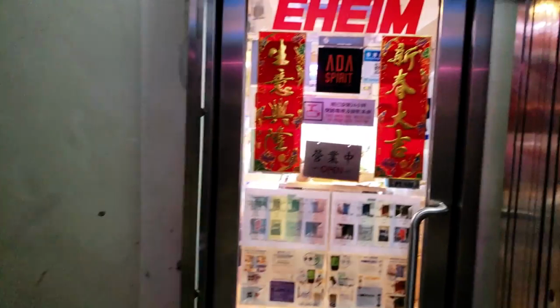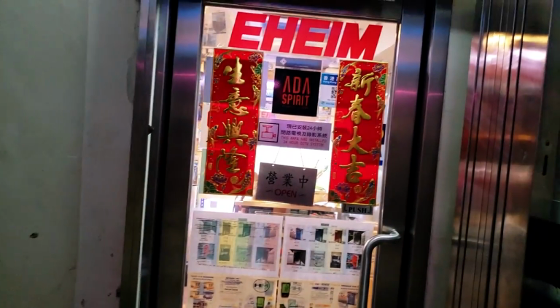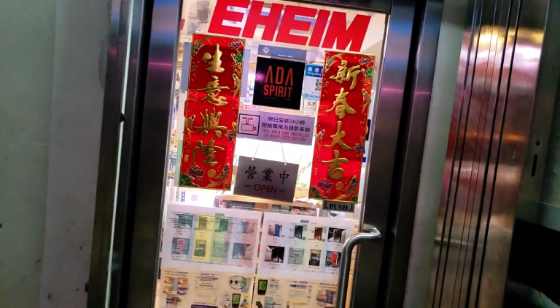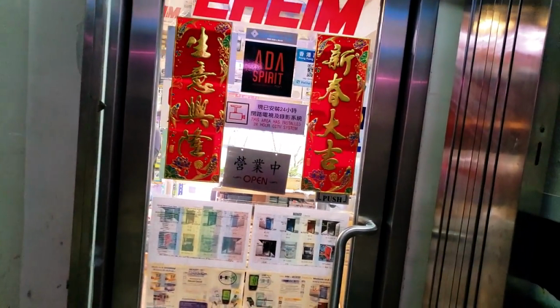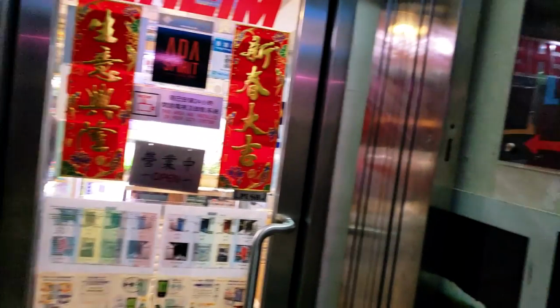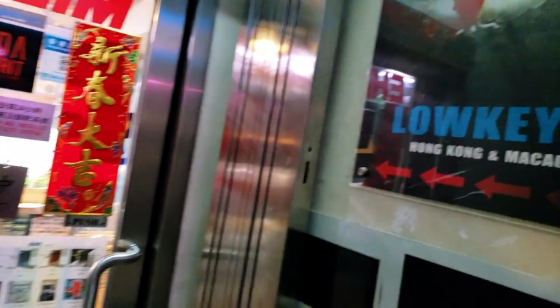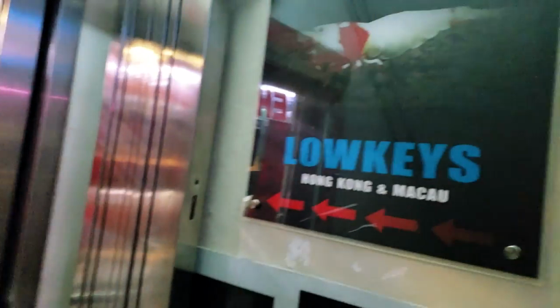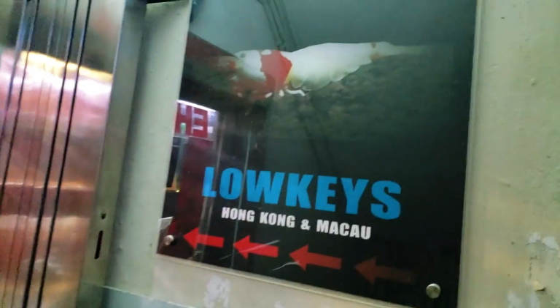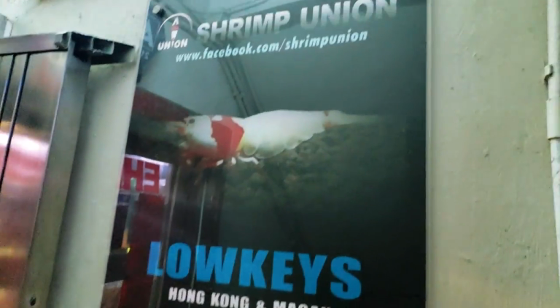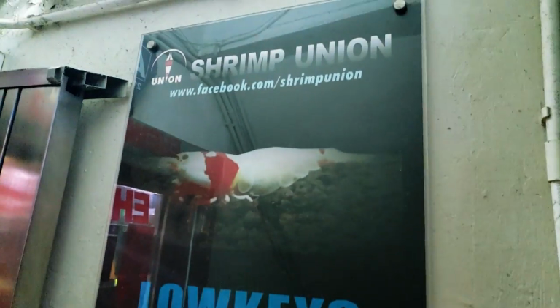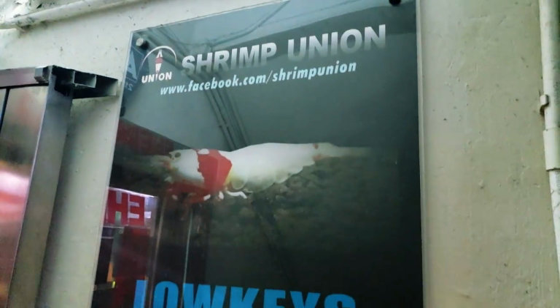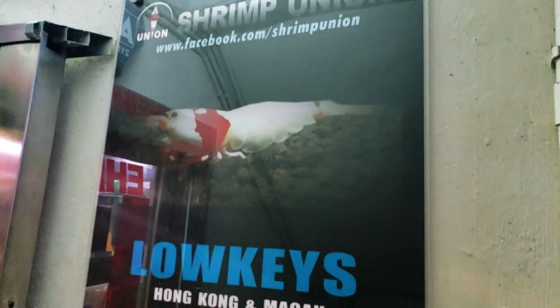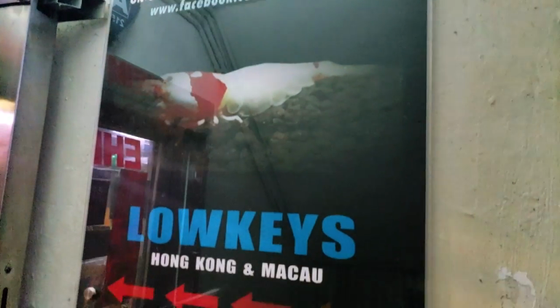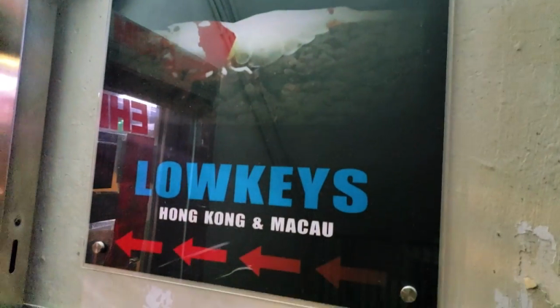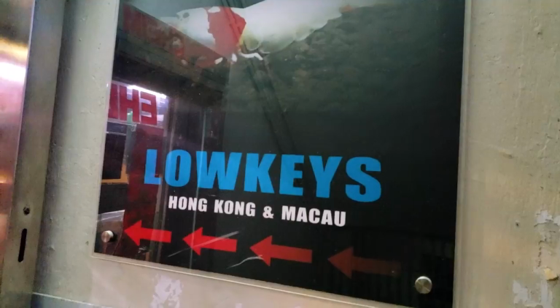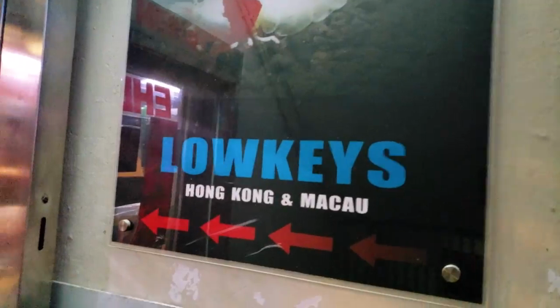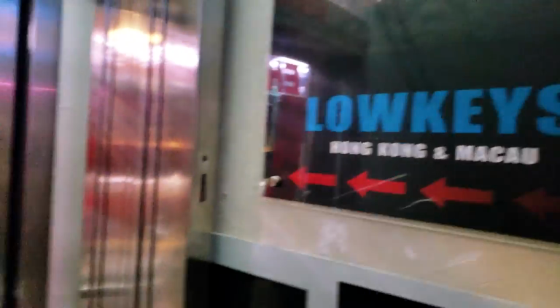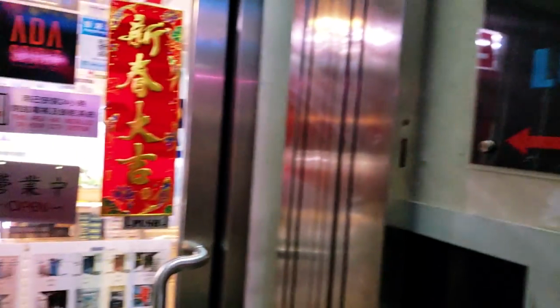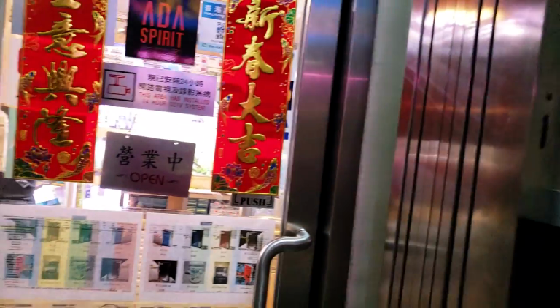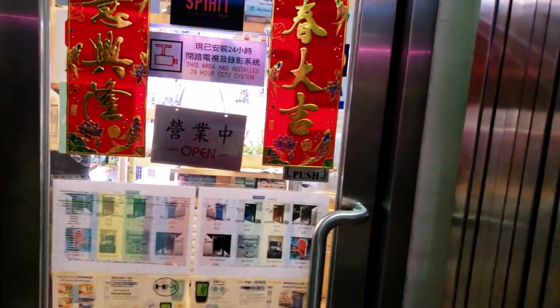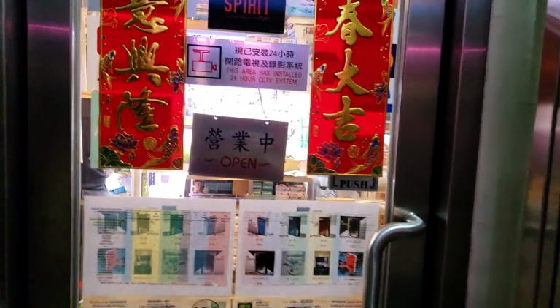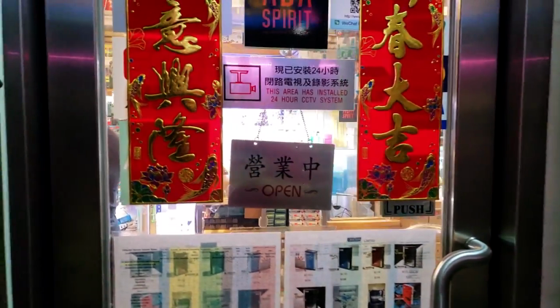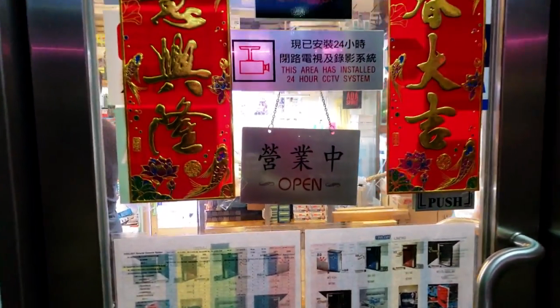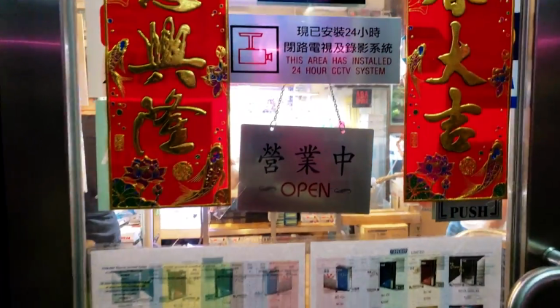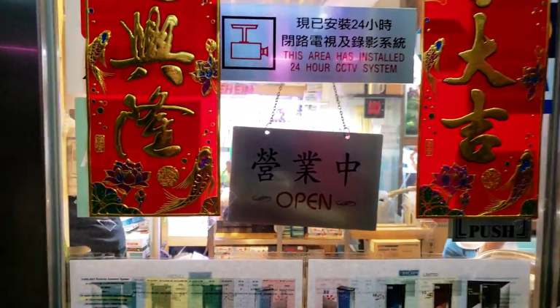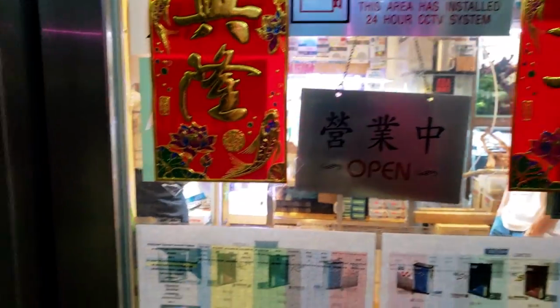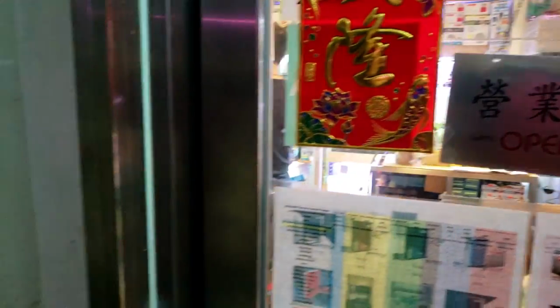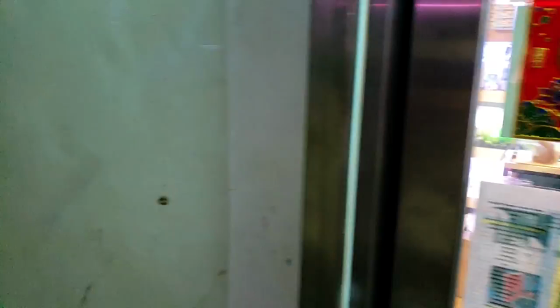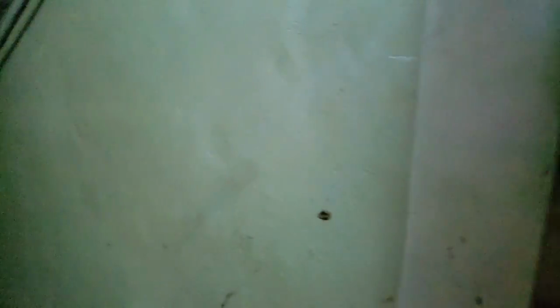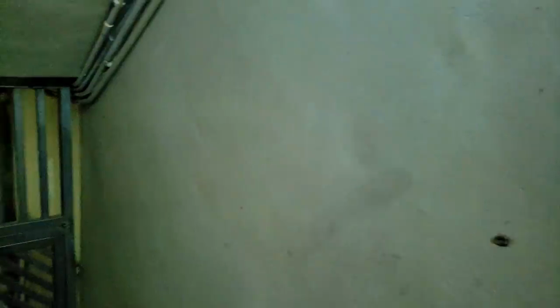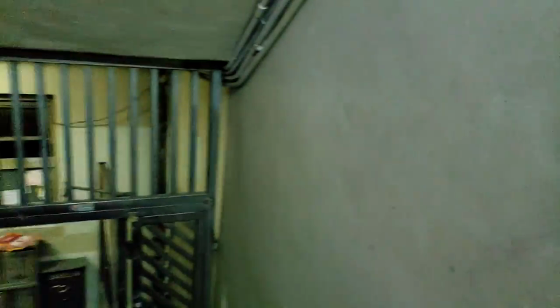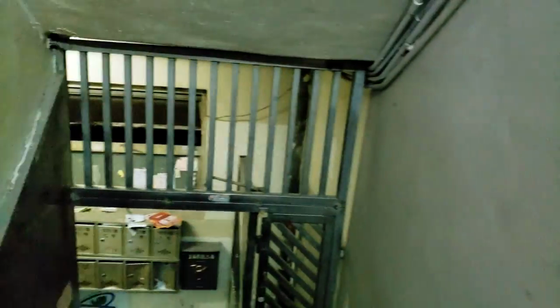That was a store that didn't want me to film, but they had lots of shrimp — shrimp union. I would say about 50-50 stores will let you film or take pictures.